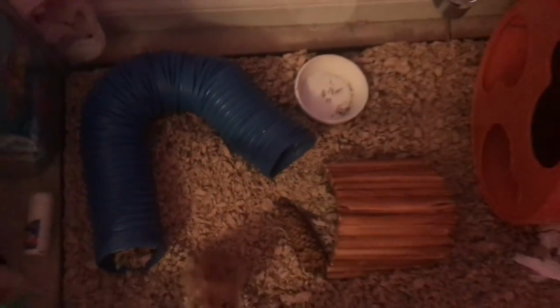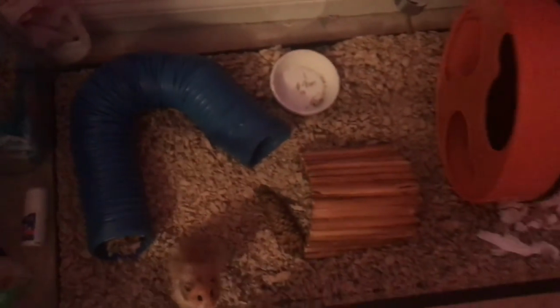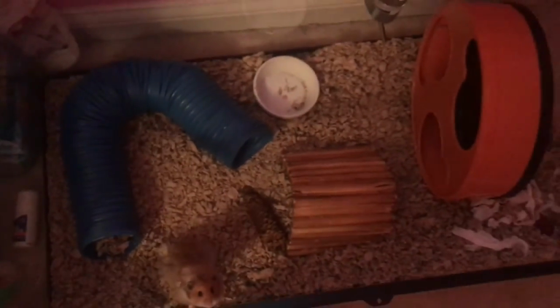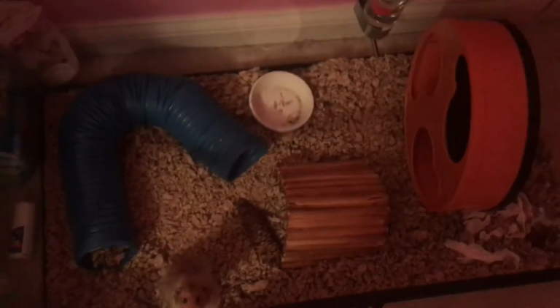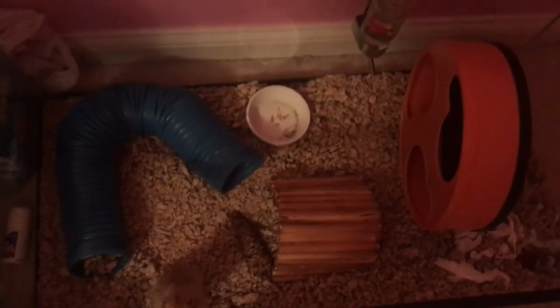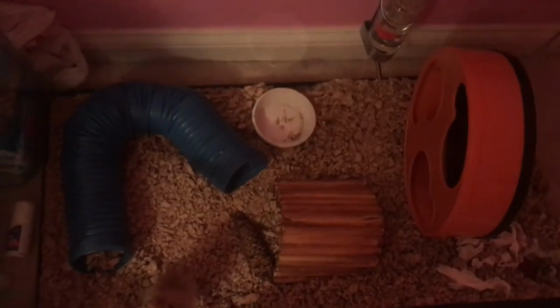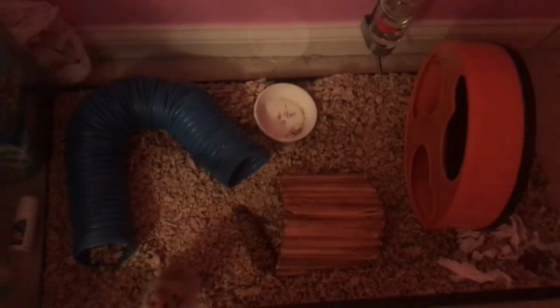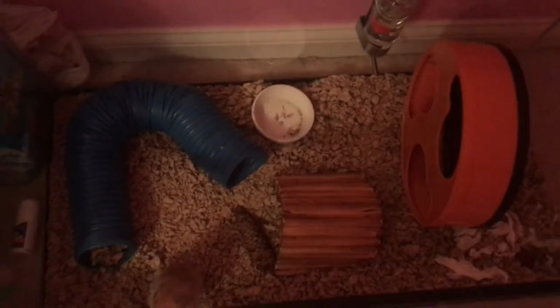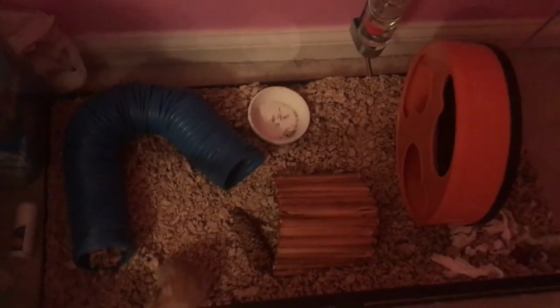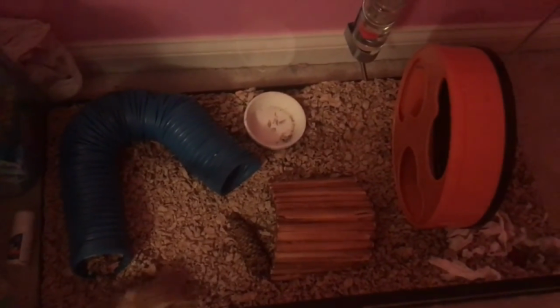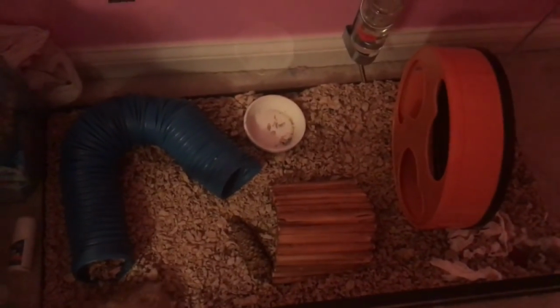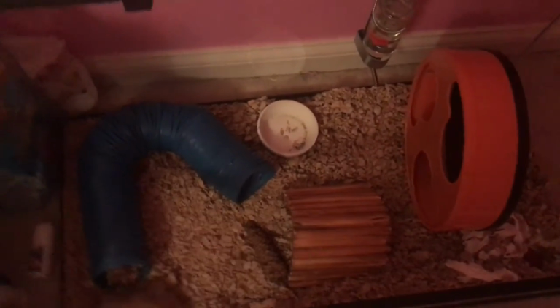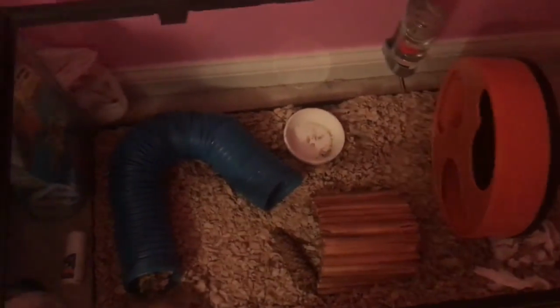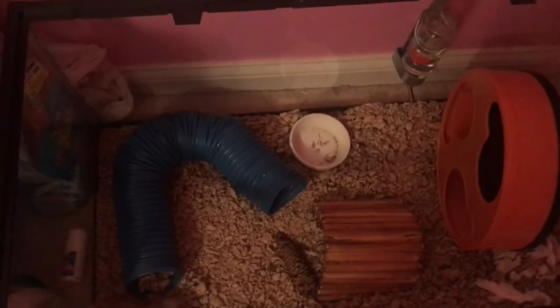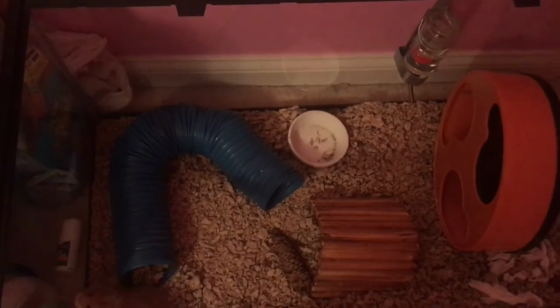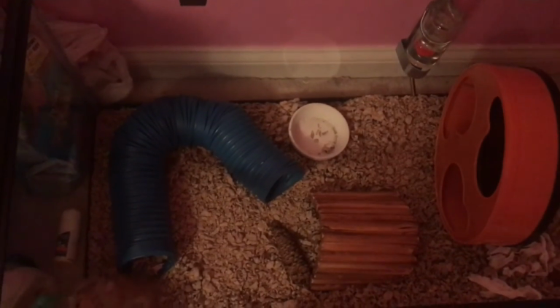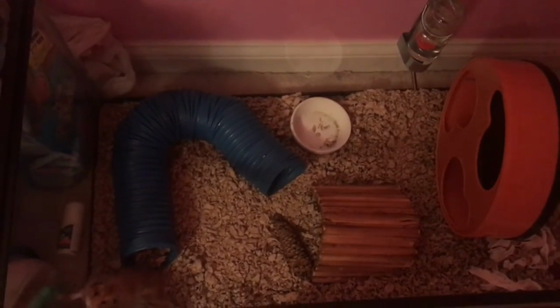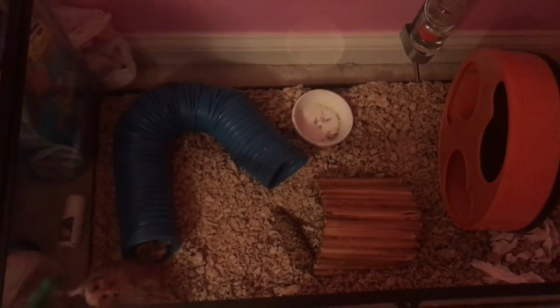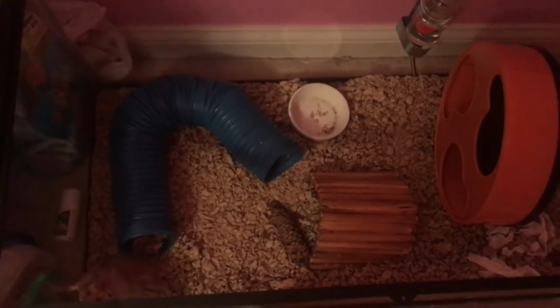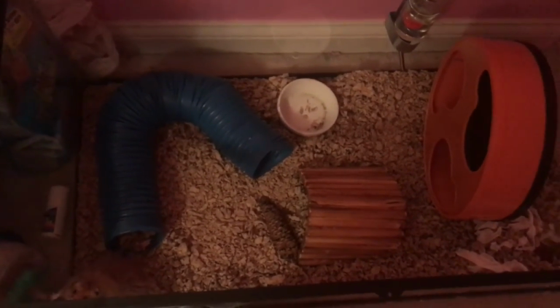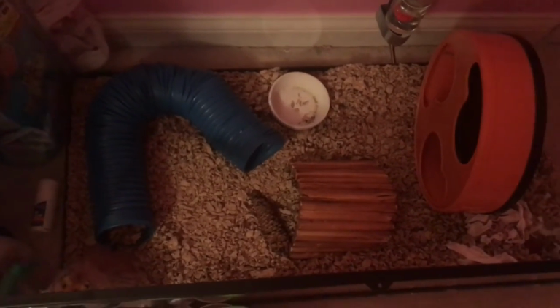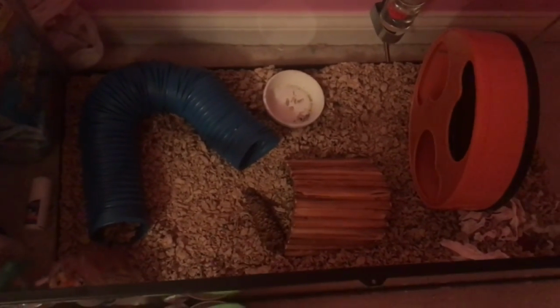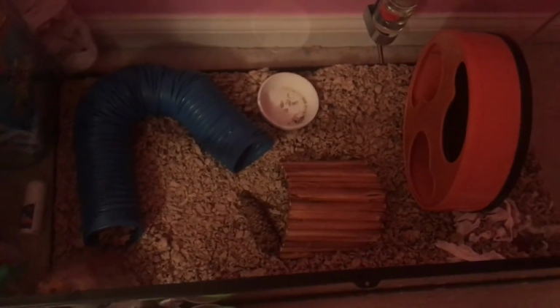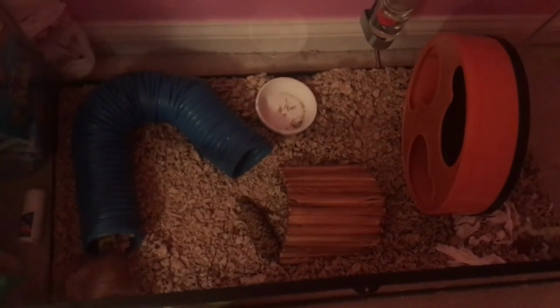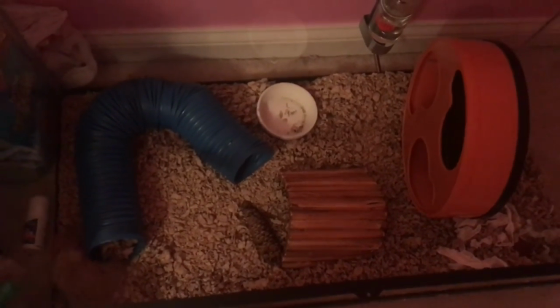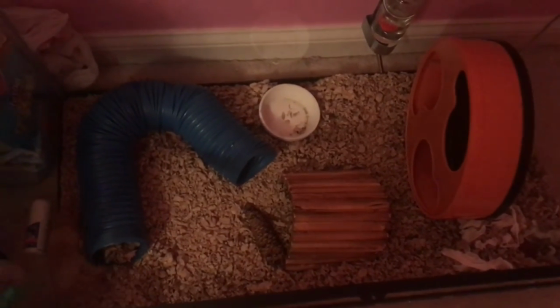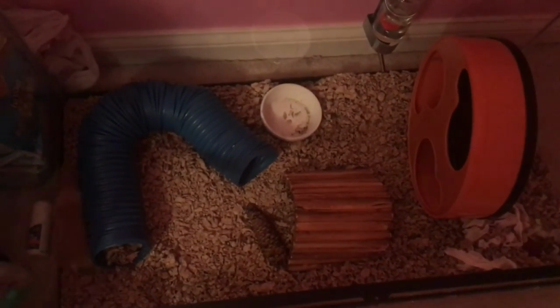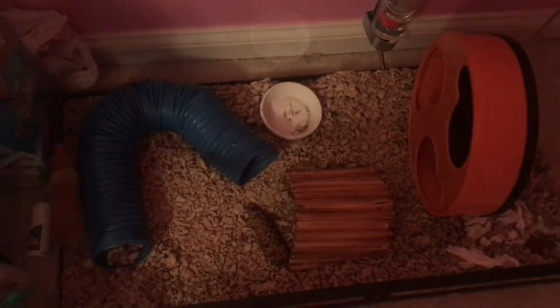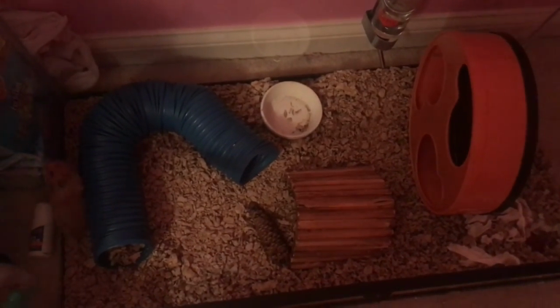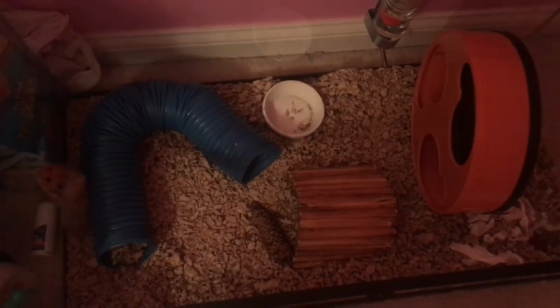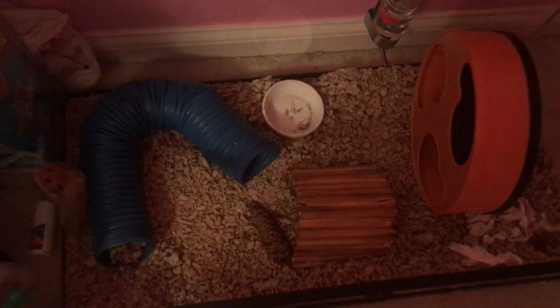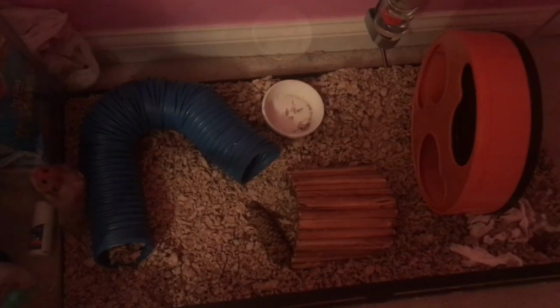He kind of has a basic setup as well, but I'm planning to do a really cool cage theme next month. Maybe I'll do a video on that — I'm not quite sure yet.